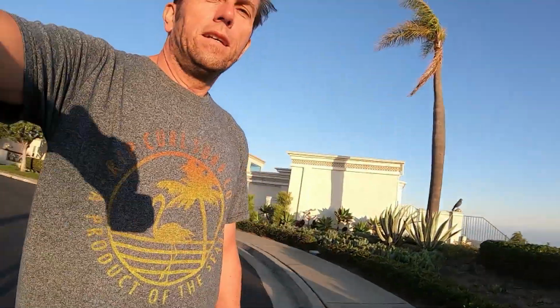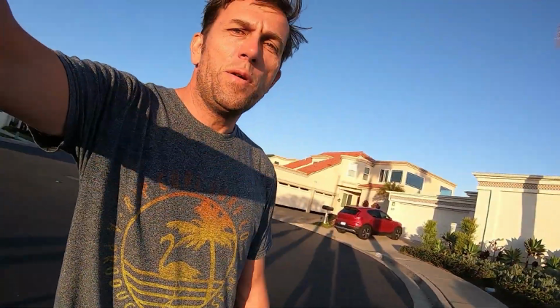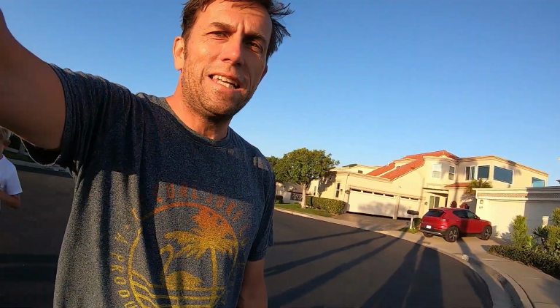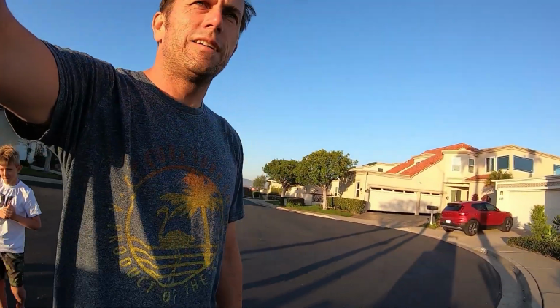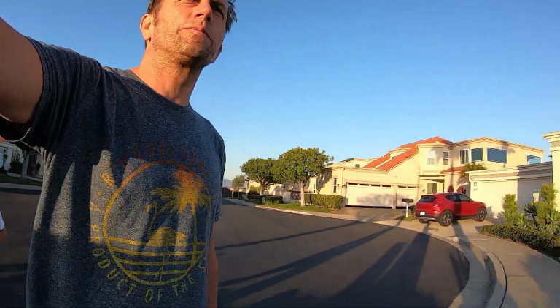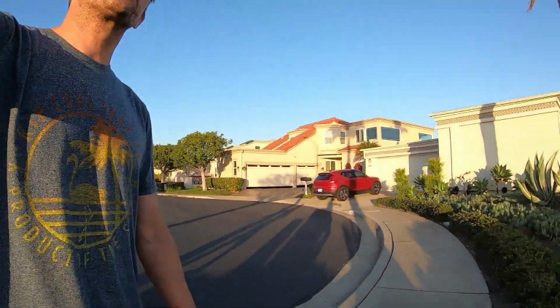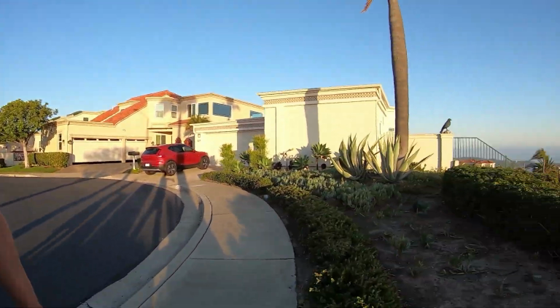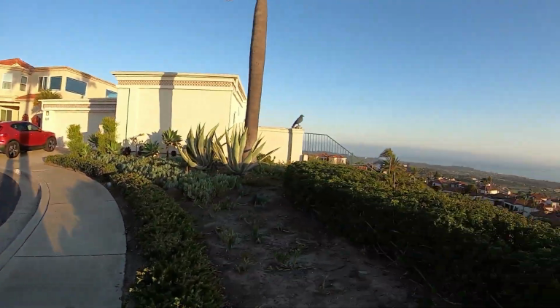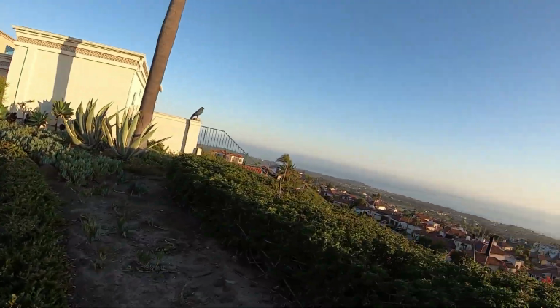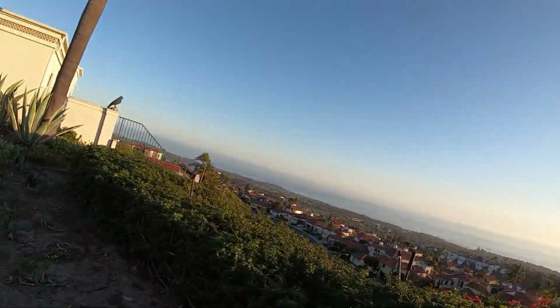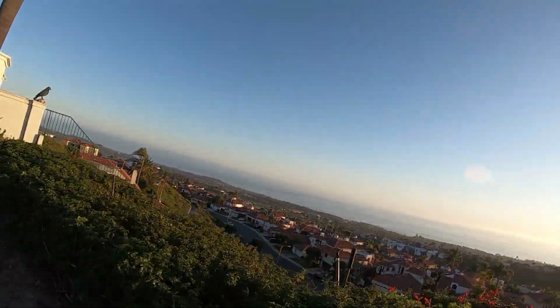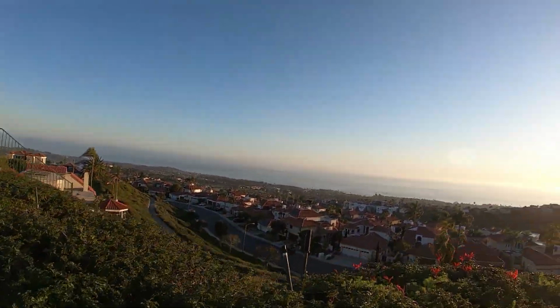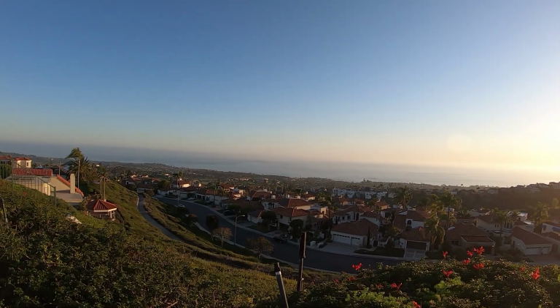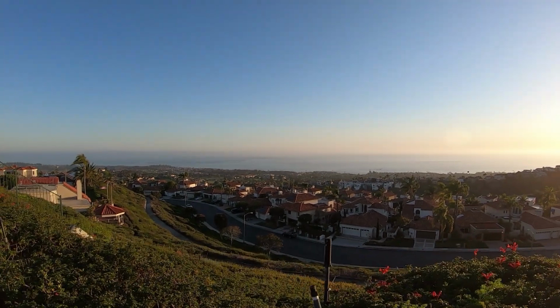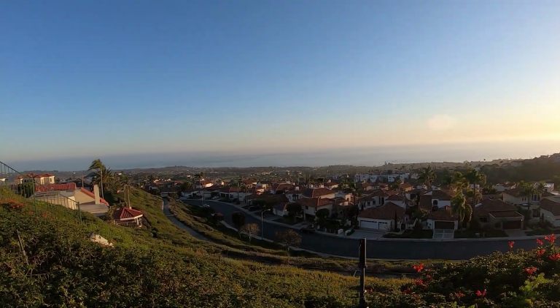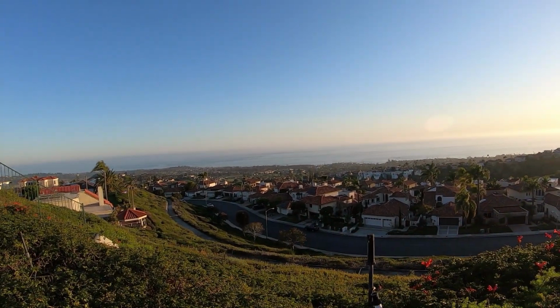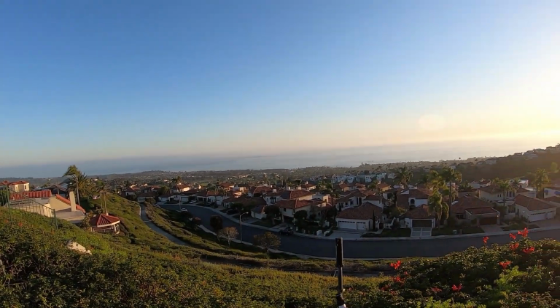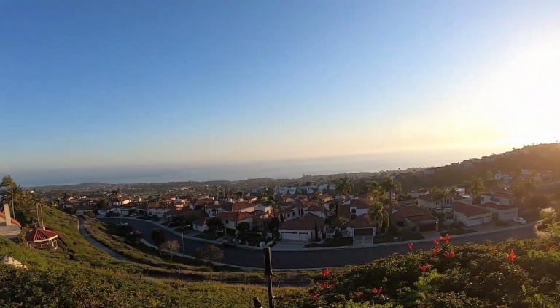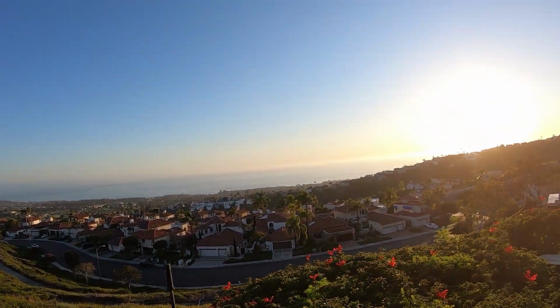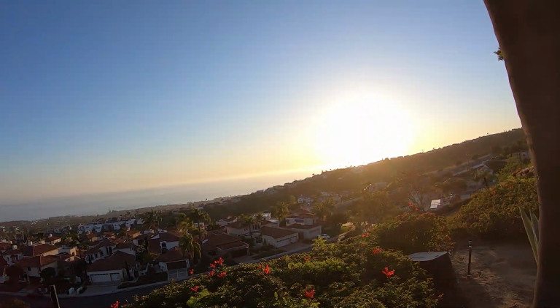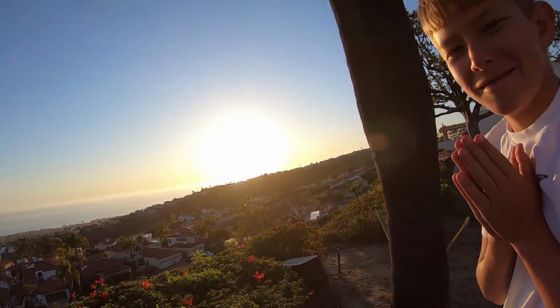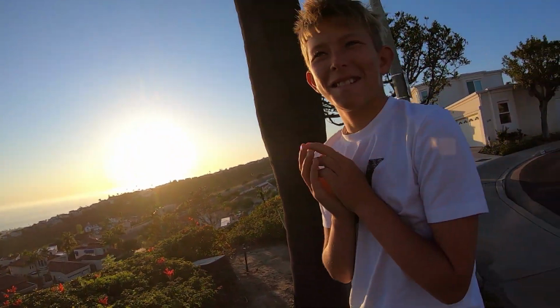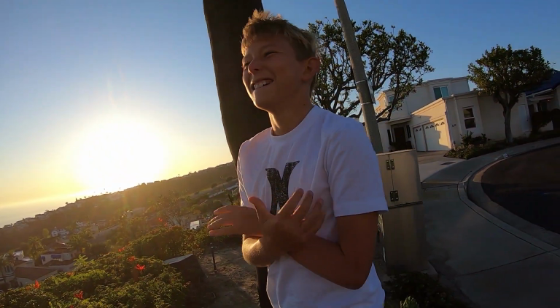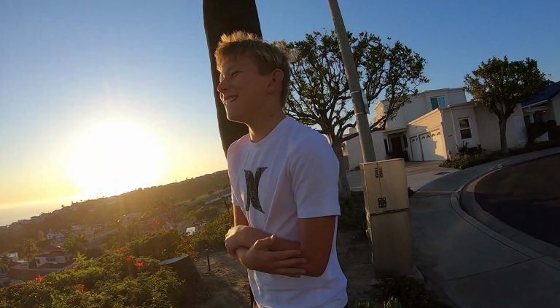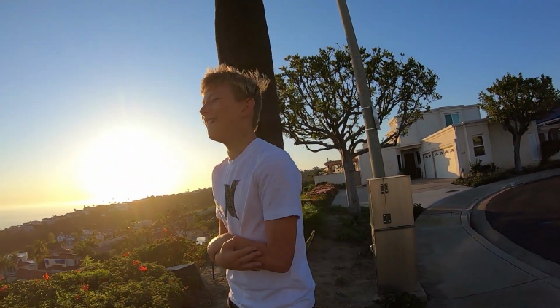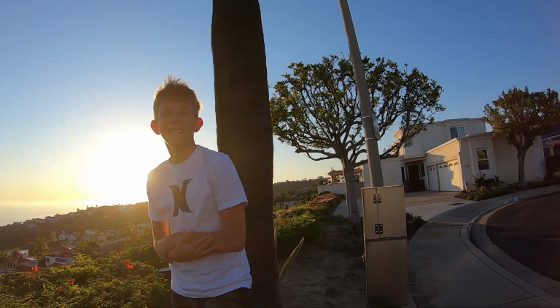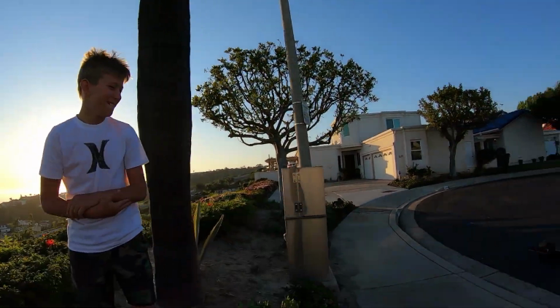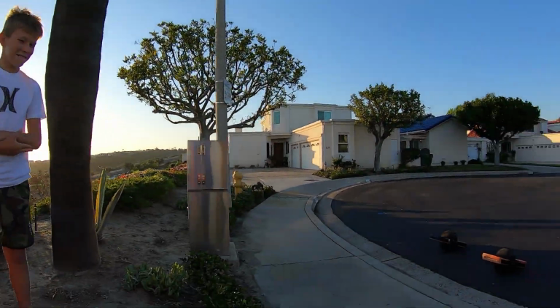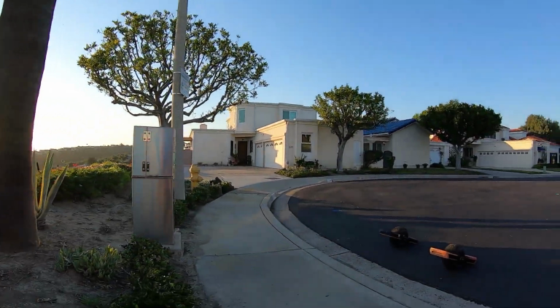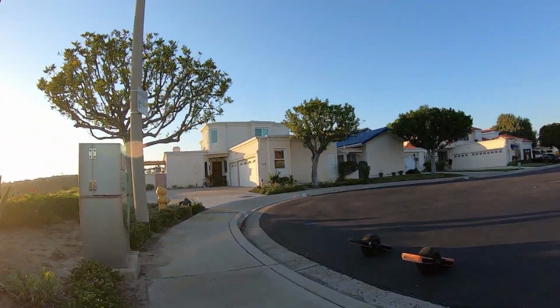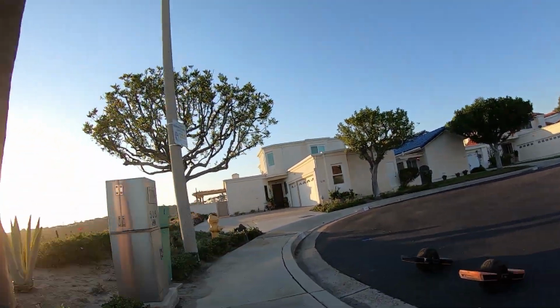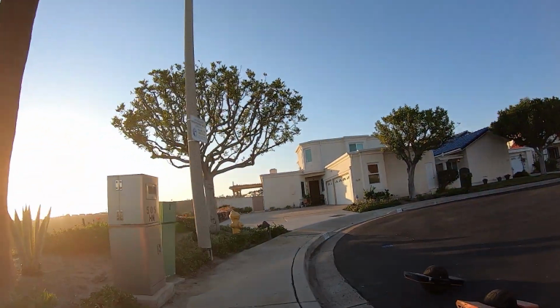We made it! There's a view right here. Let's go back down.